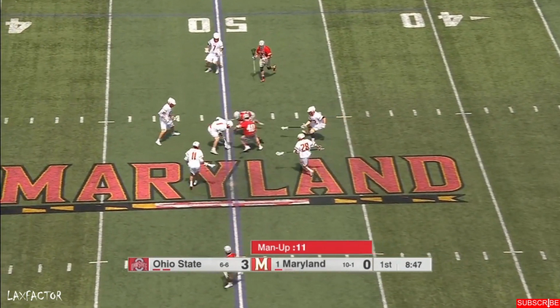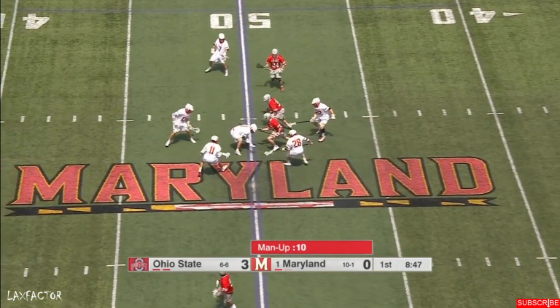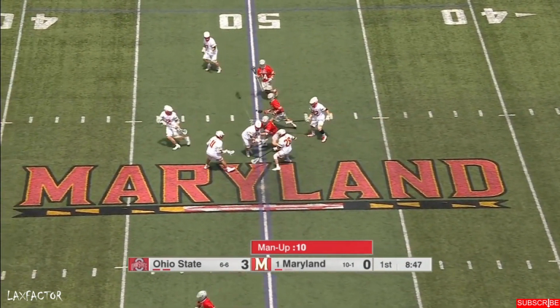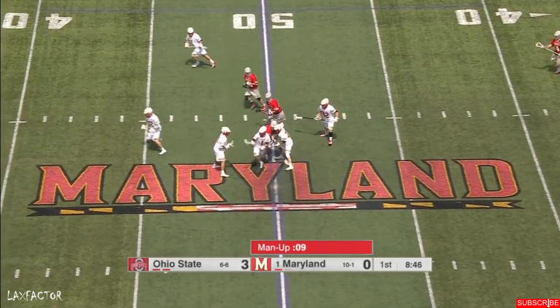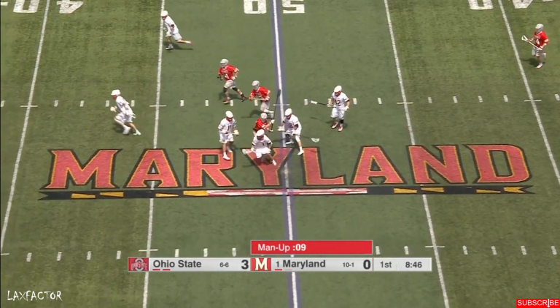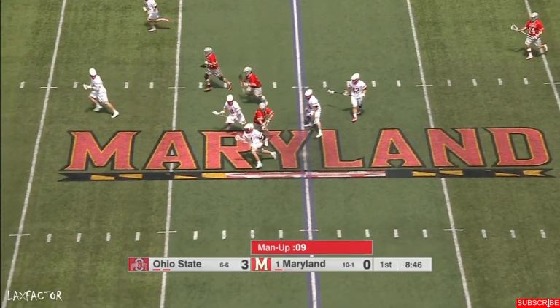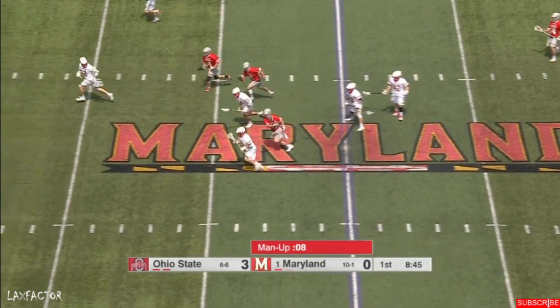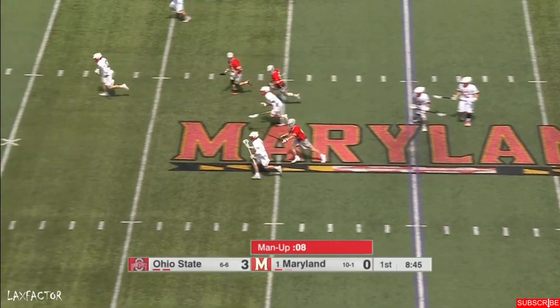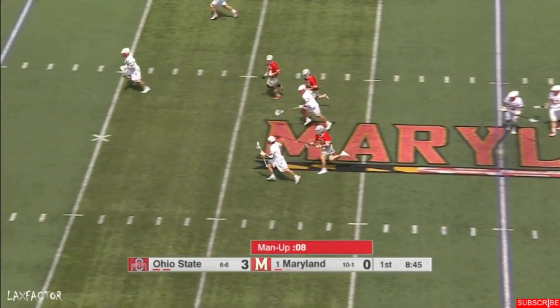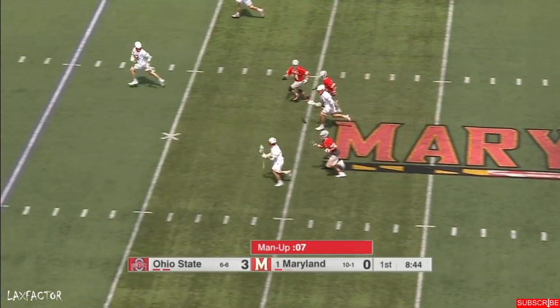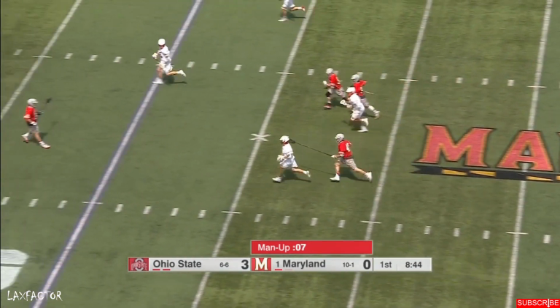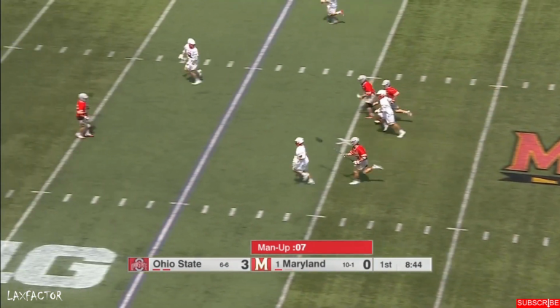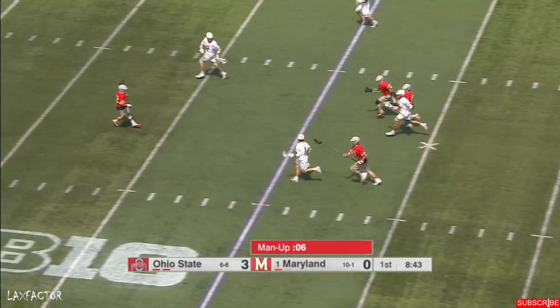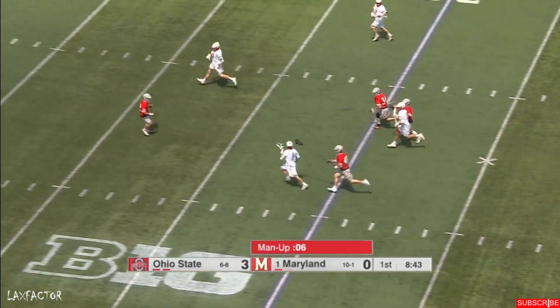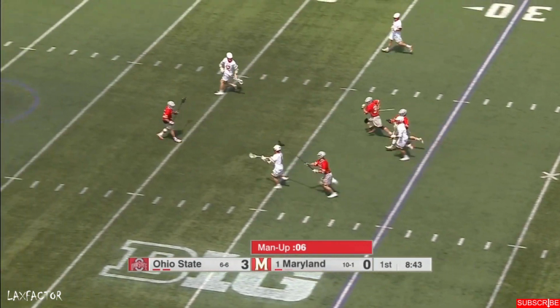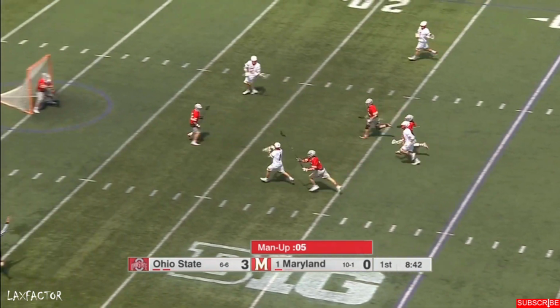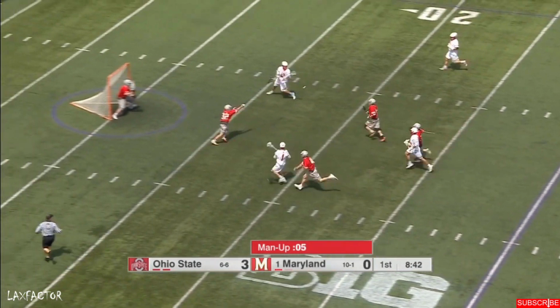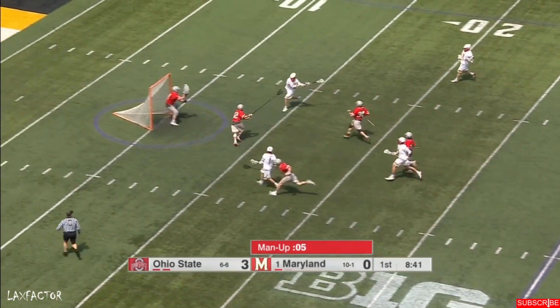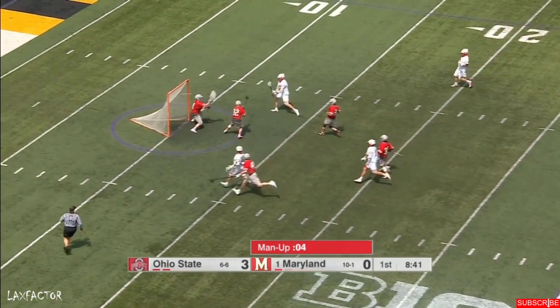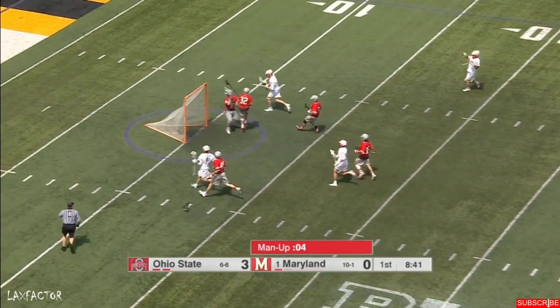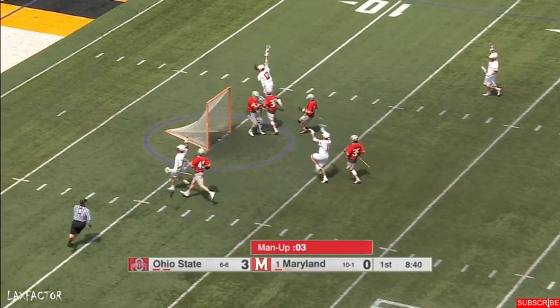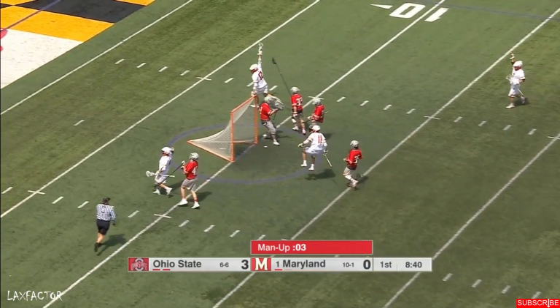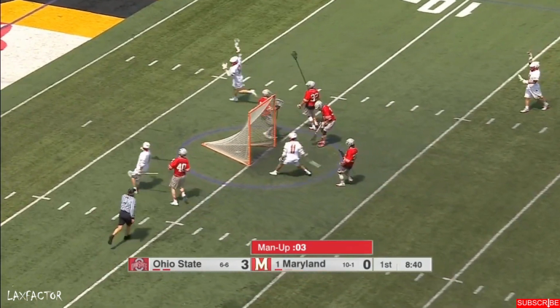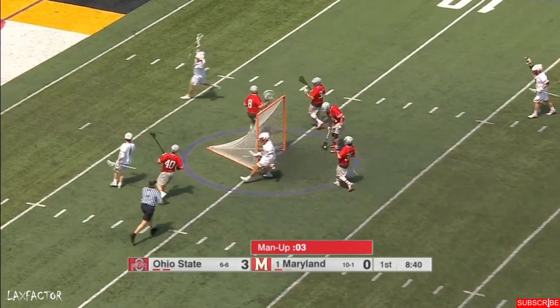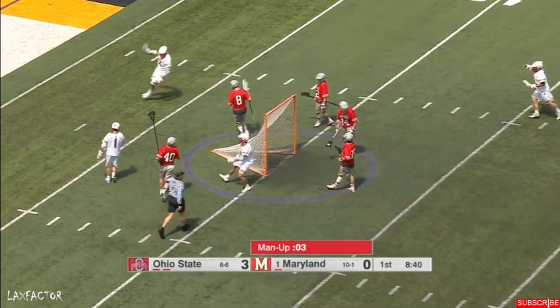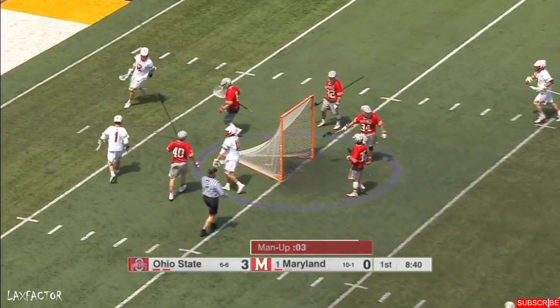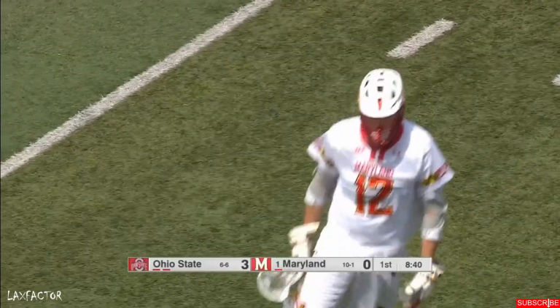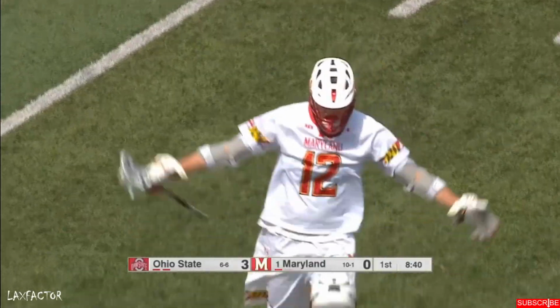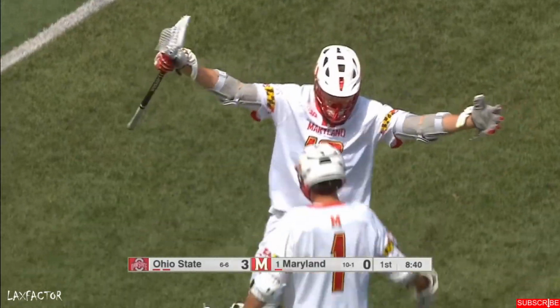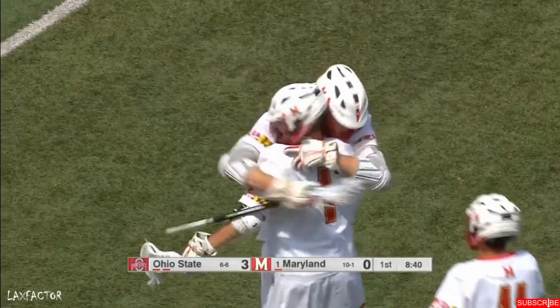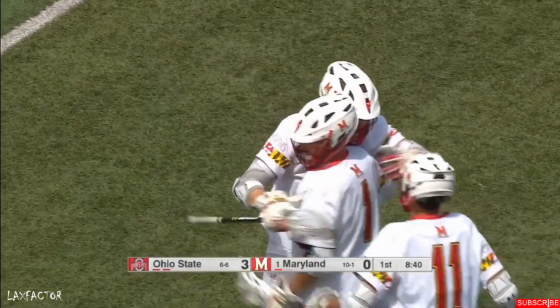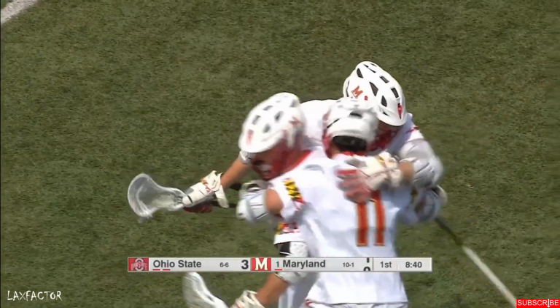Terps are trying to get this back and they do. Still nine seconds on the man up — Kelly, finding Logan Wisniewski and it's a man-up goal.